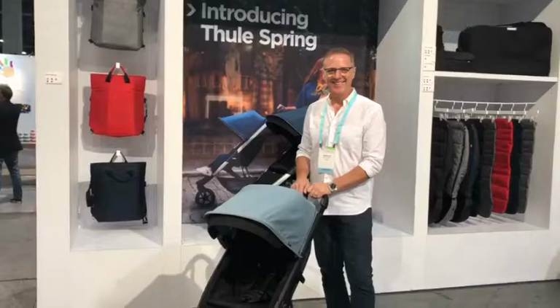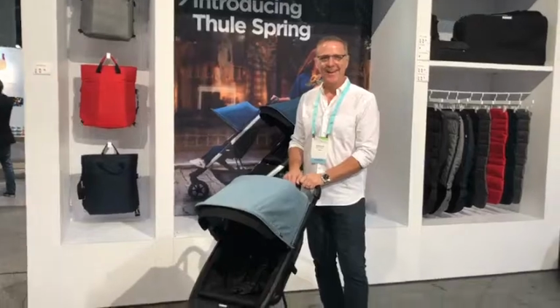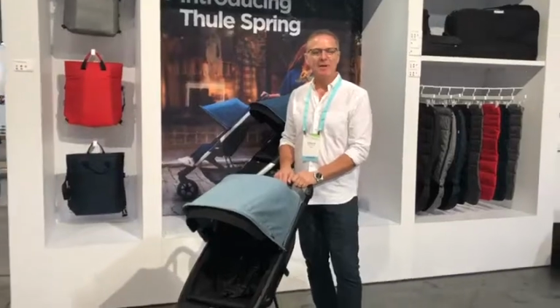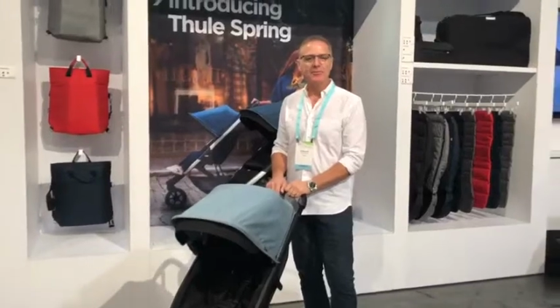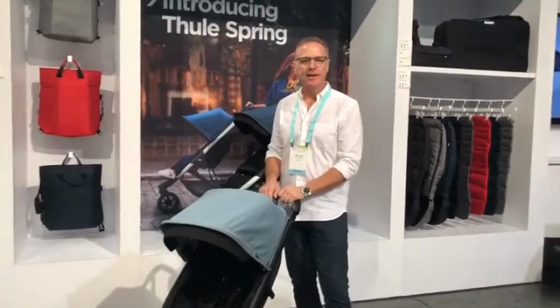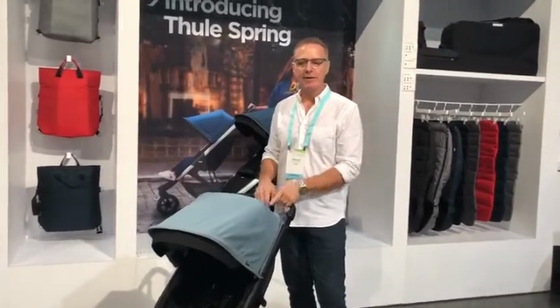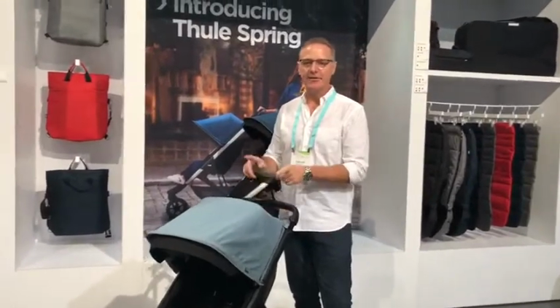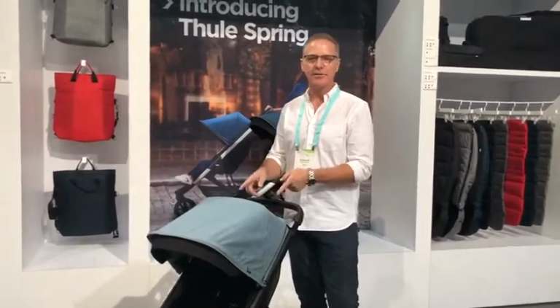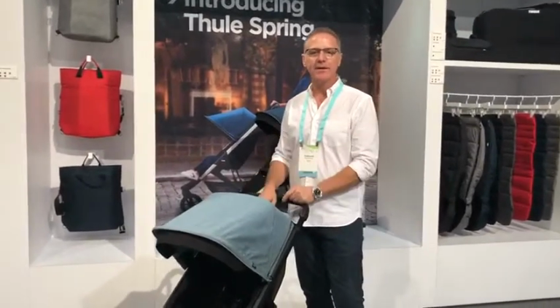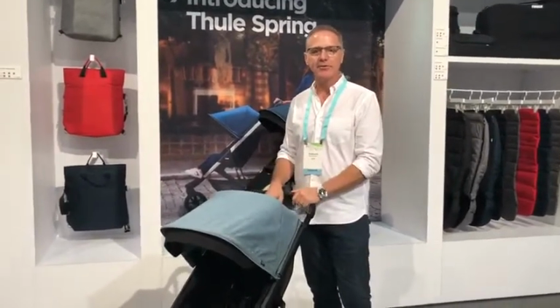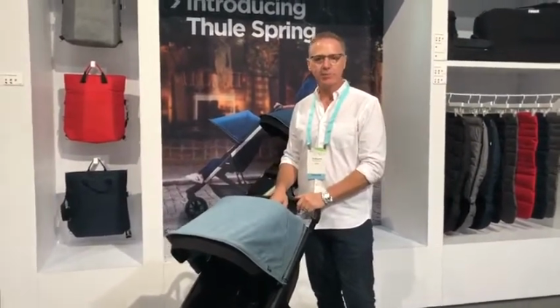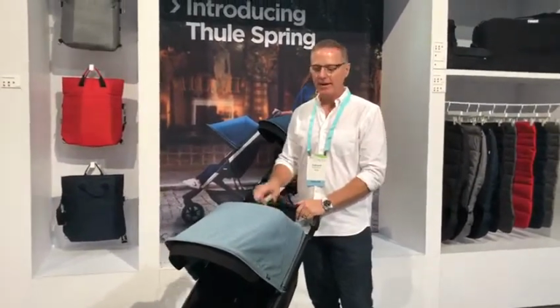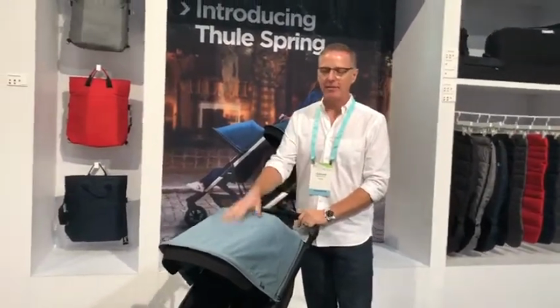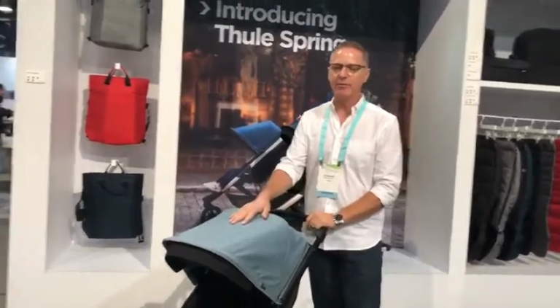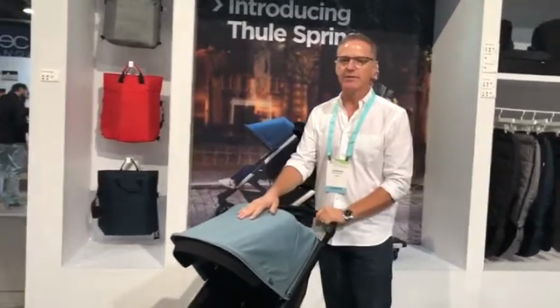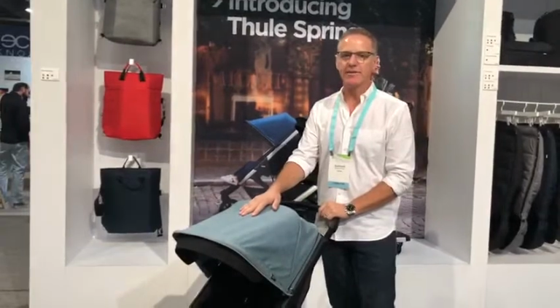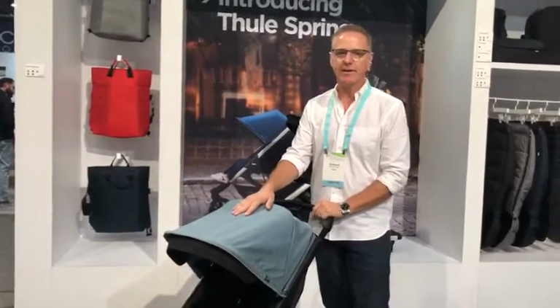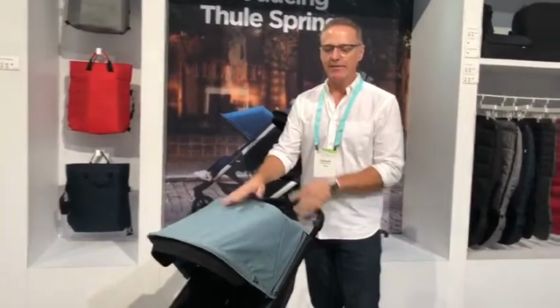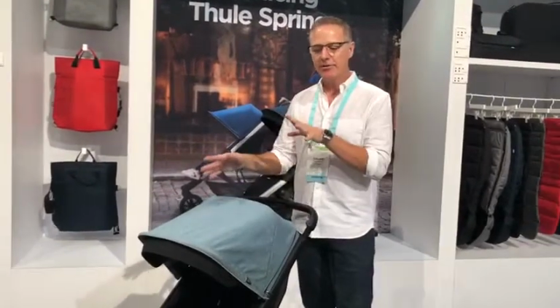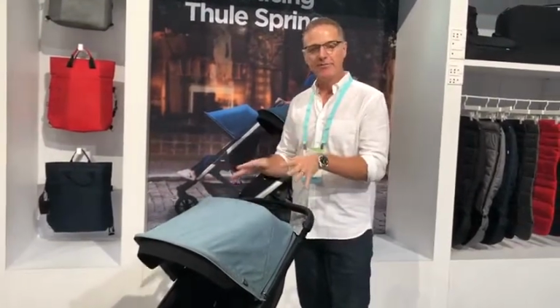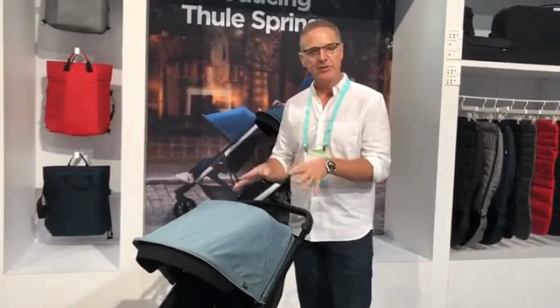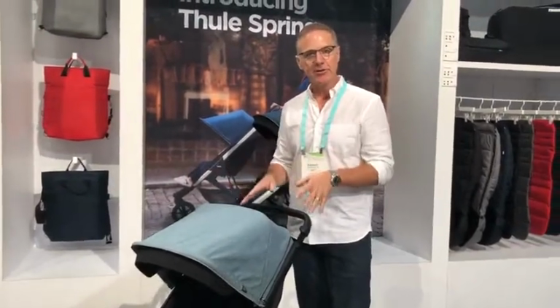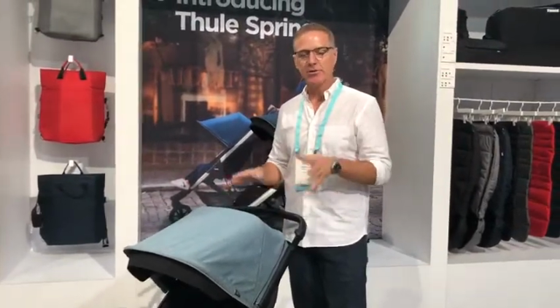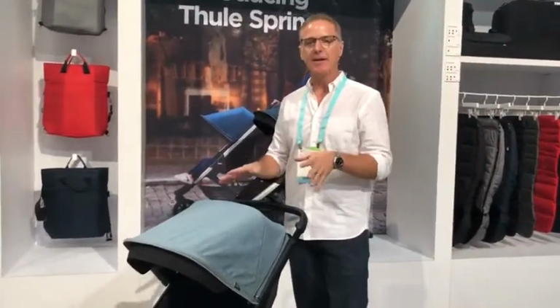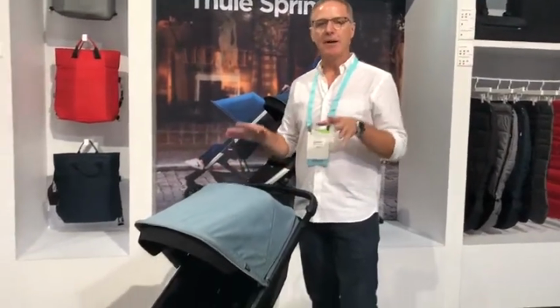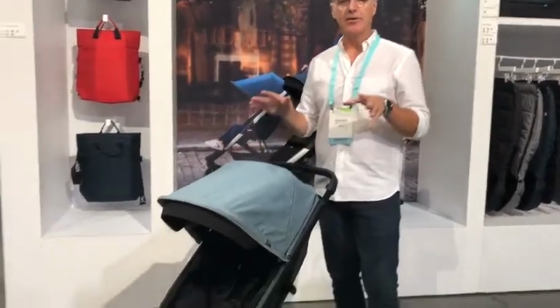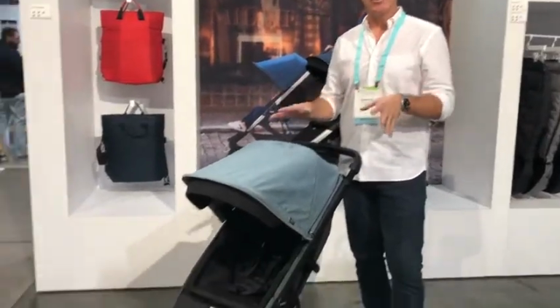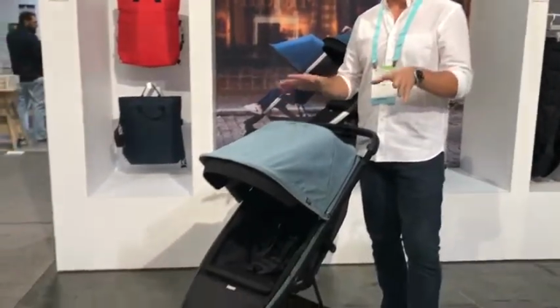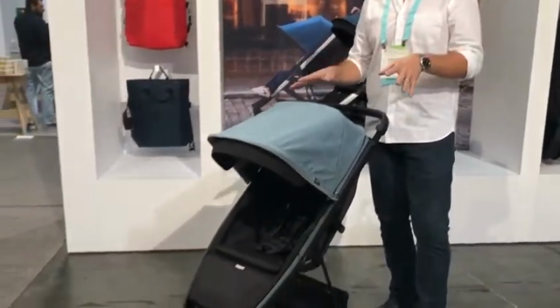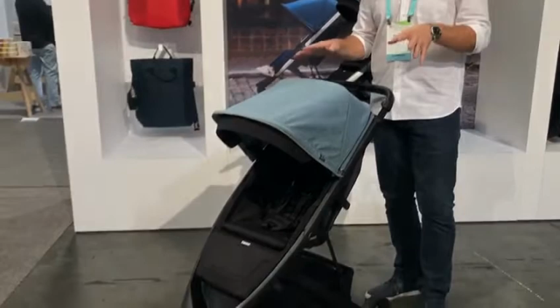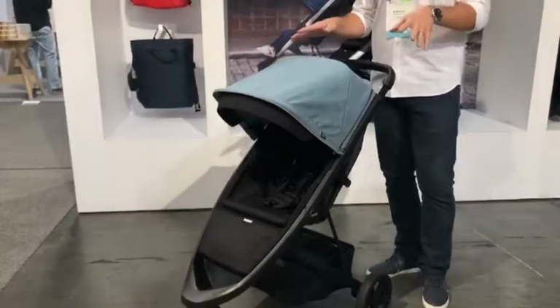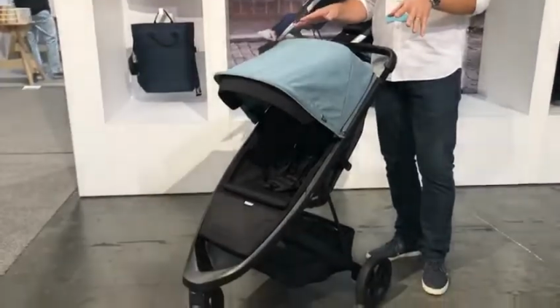Hi, I'm Edmund from Toolie, and I'm here to introduce the brand new Toolie Spring, available in February 2020. I'm going to go over some of the features and show you what's so great about our newest, latest and greatest three-wheel stroller.